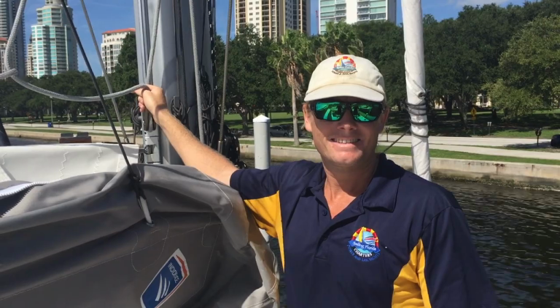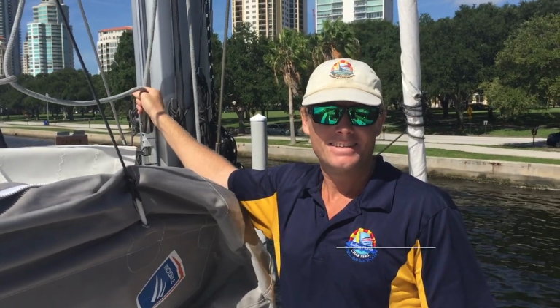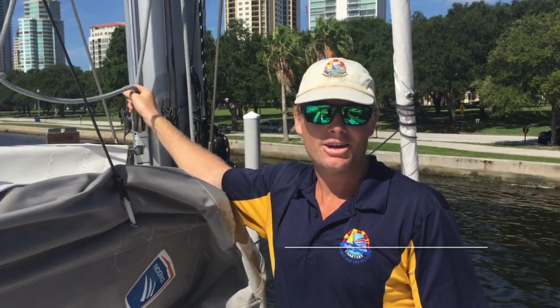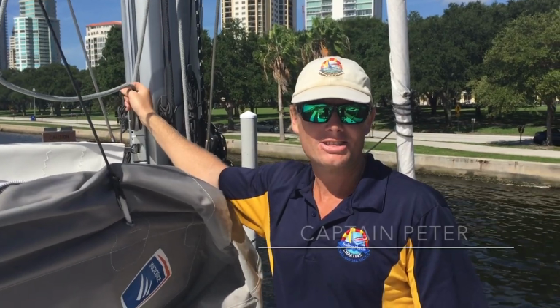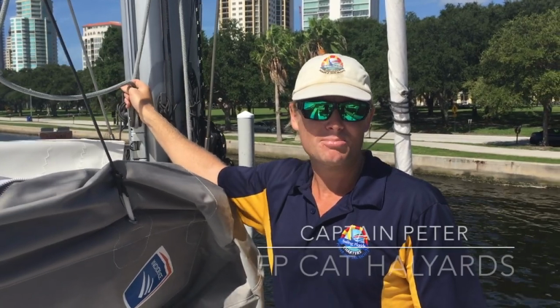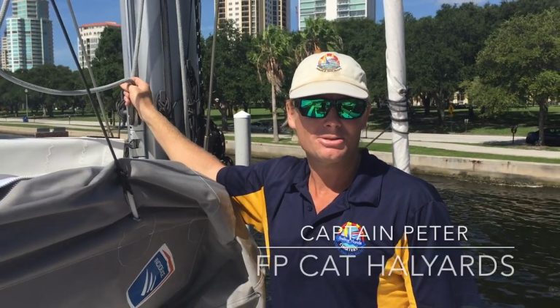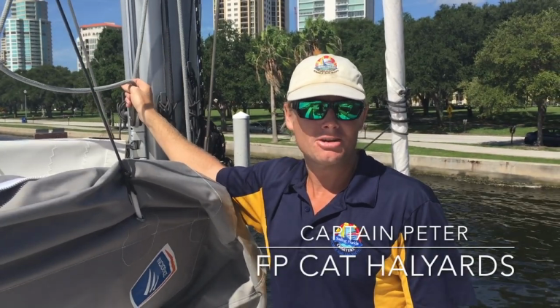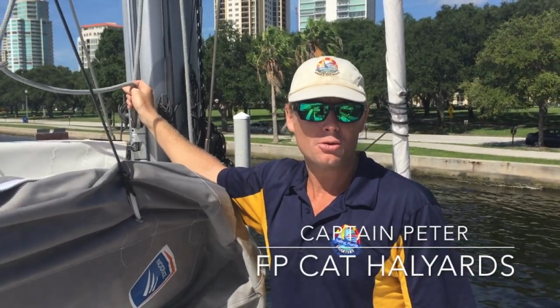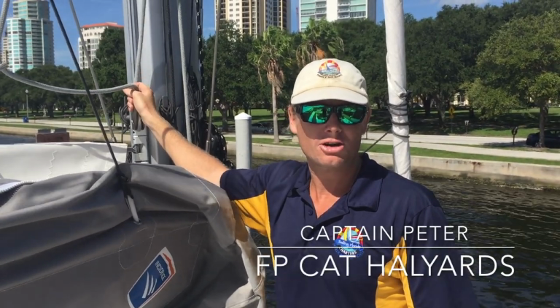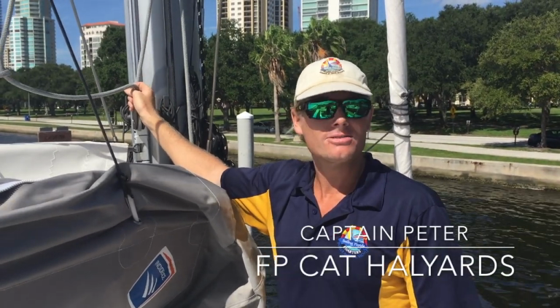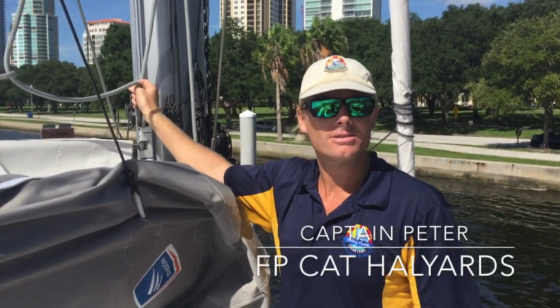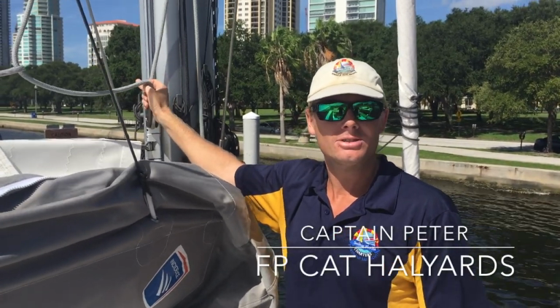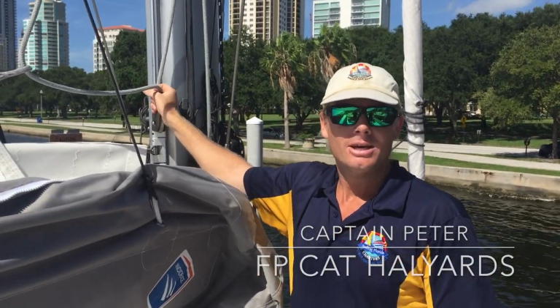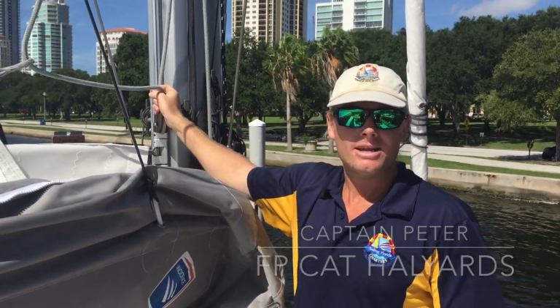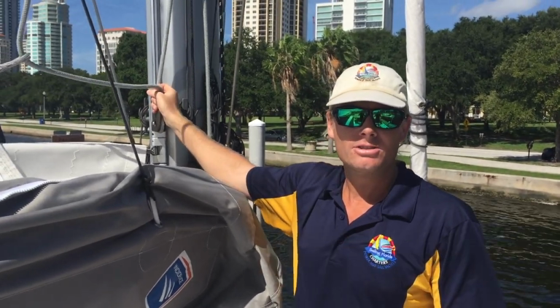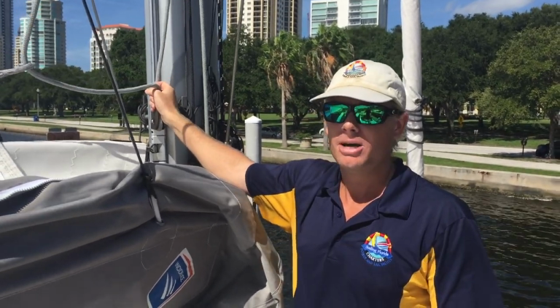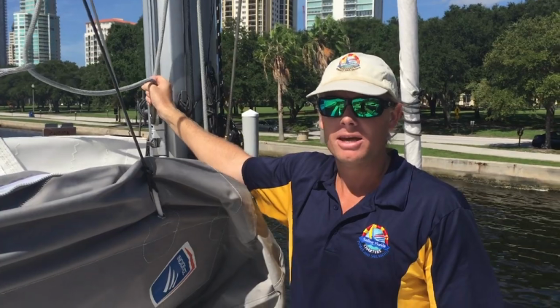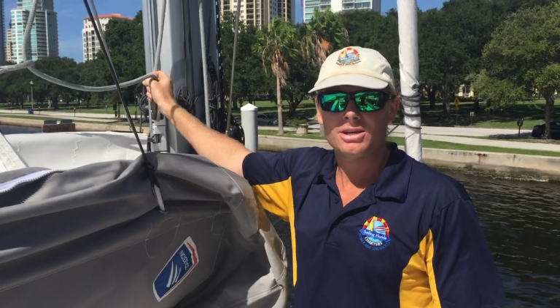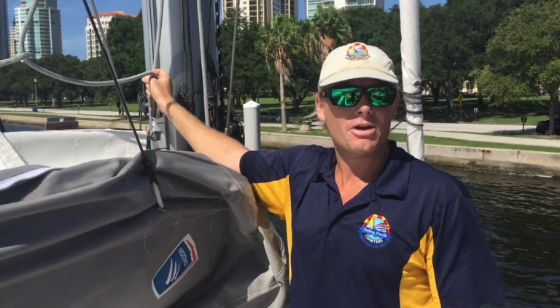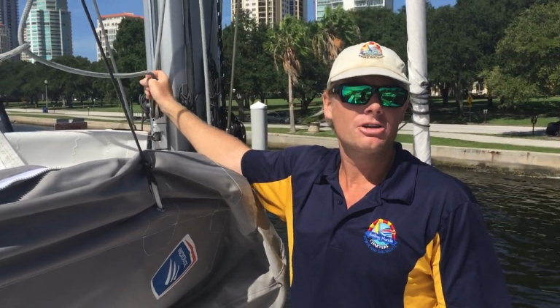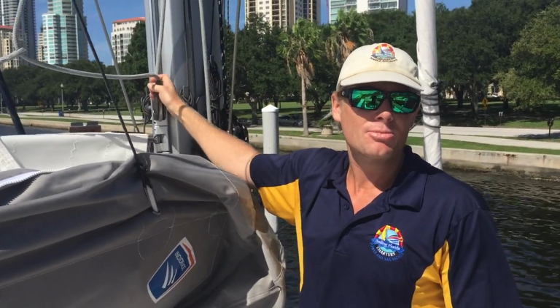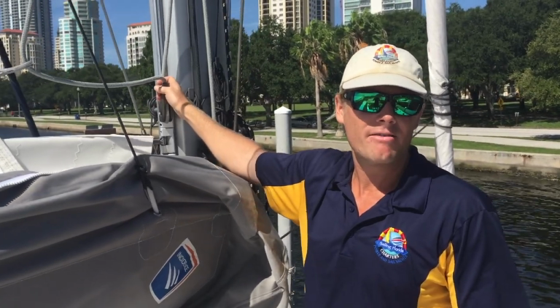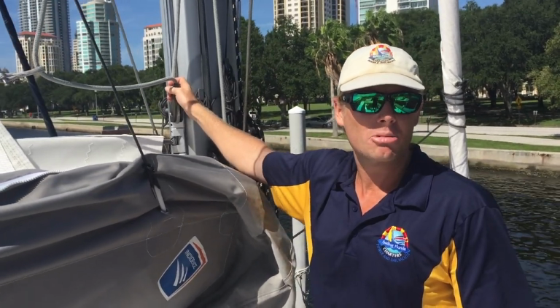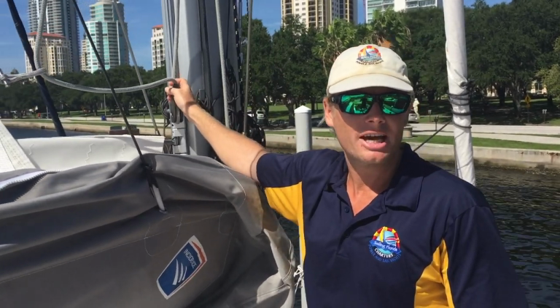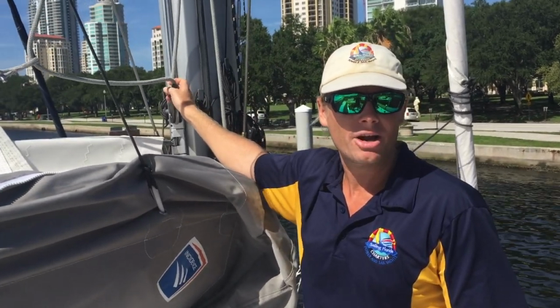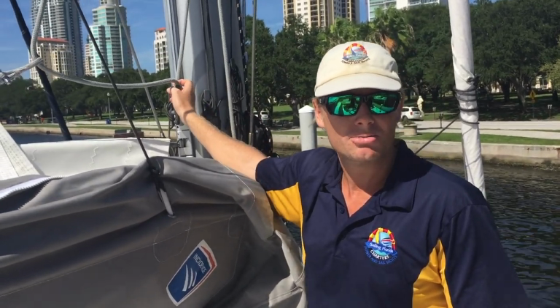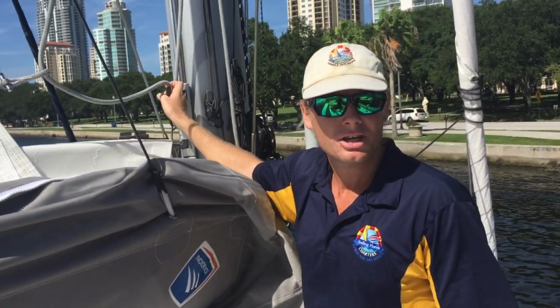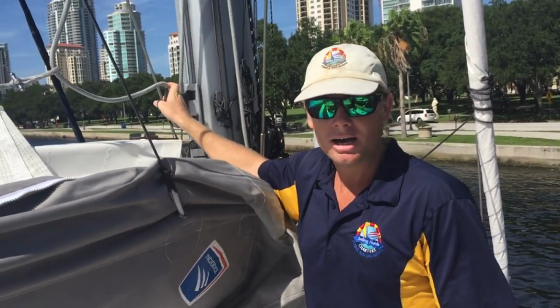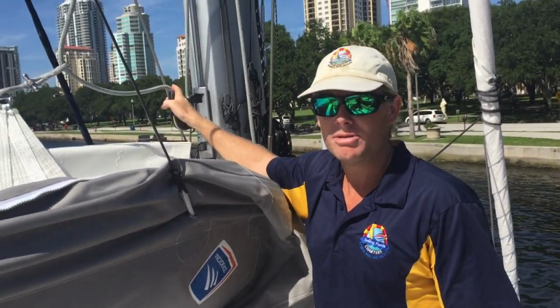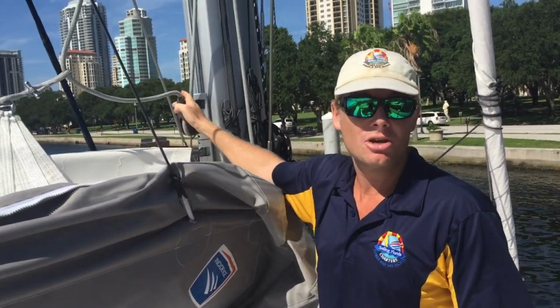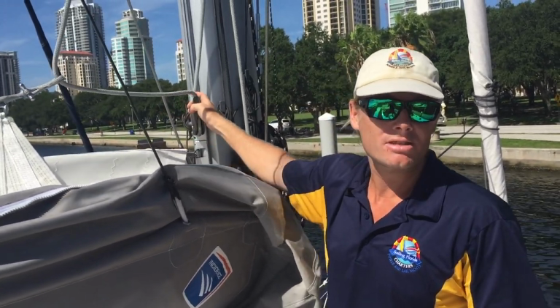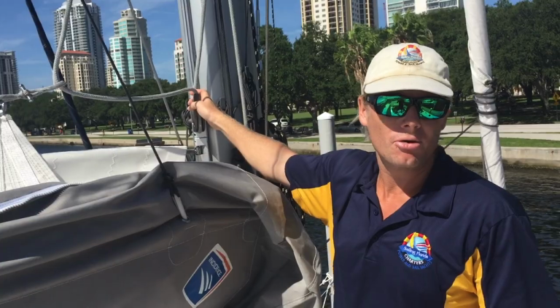Hey there, this is Captain Peter with Sailing Florida Charters and Sailing School. Today we're going to talk about a different halyard system we have on a couple of our catamarans, which may be something you haven't seen before.